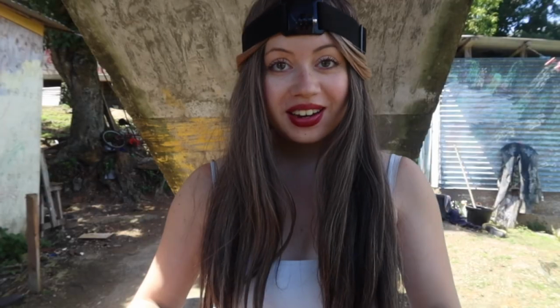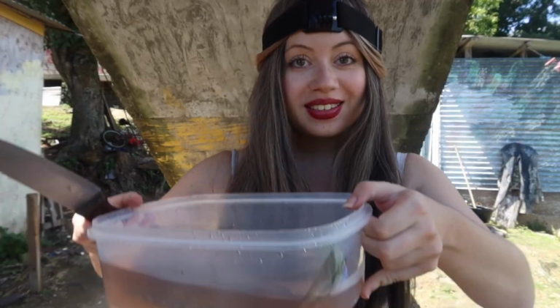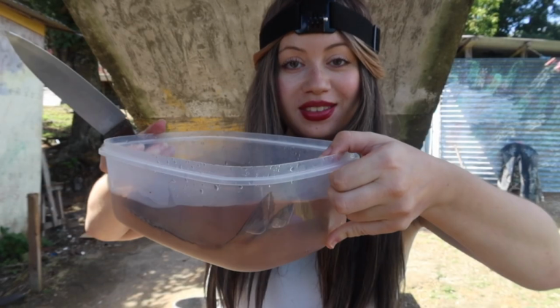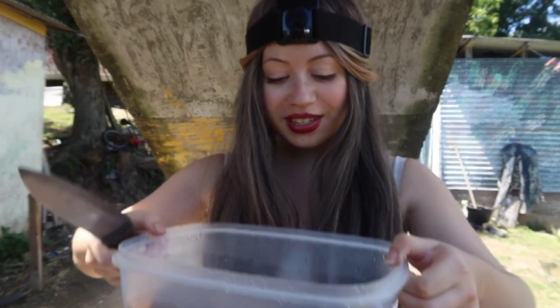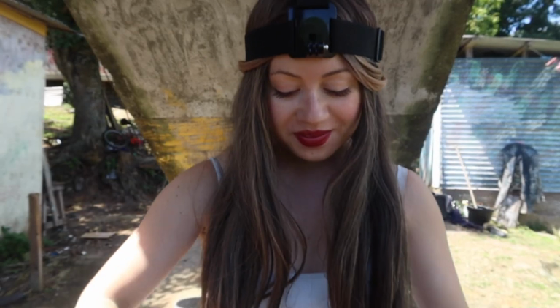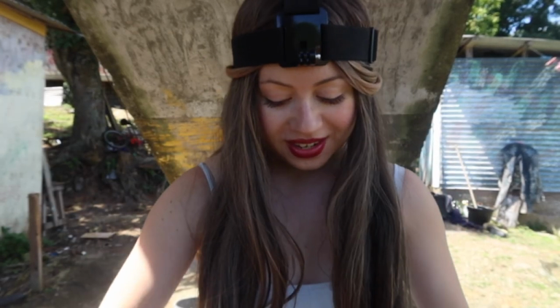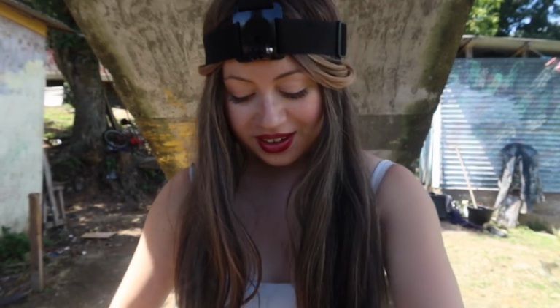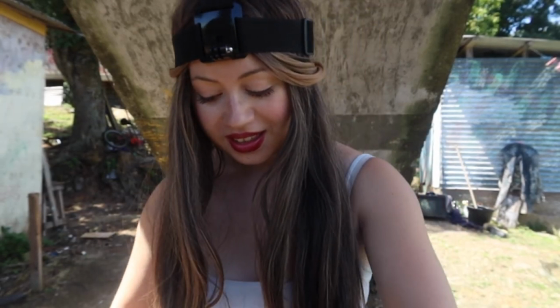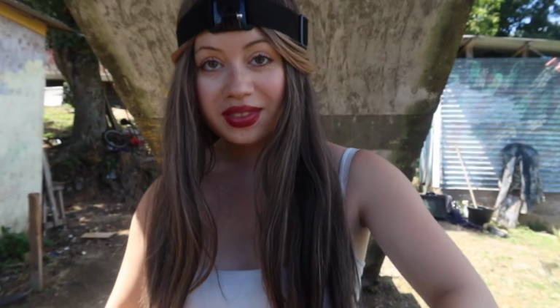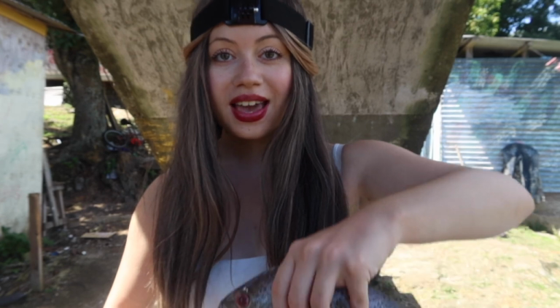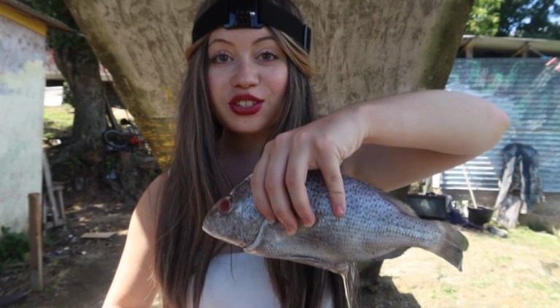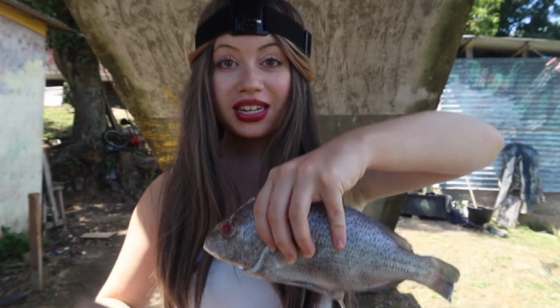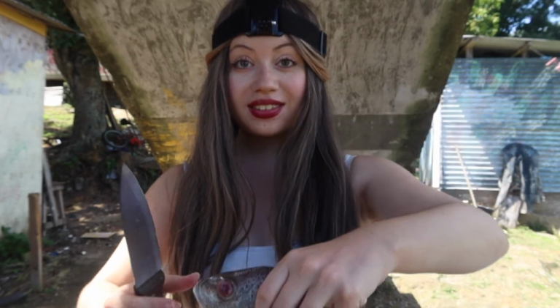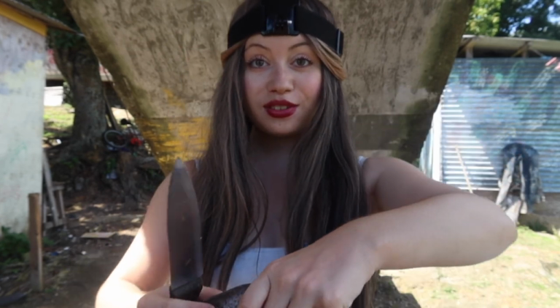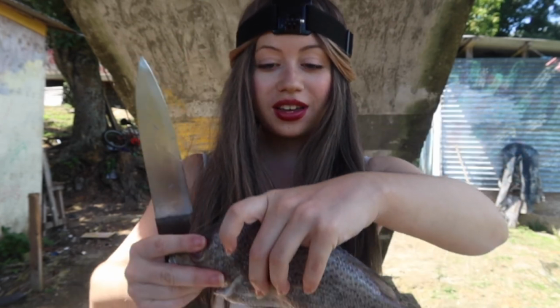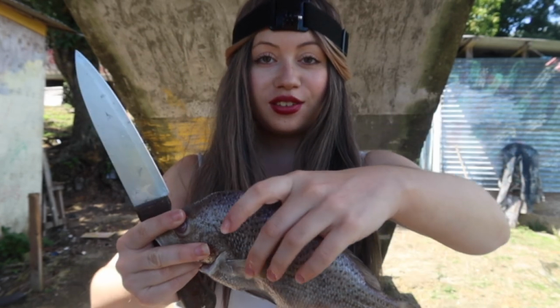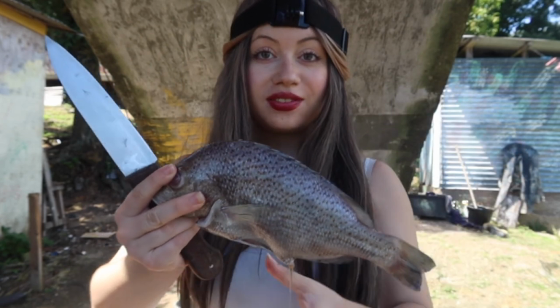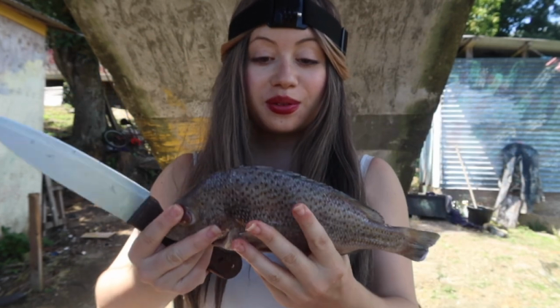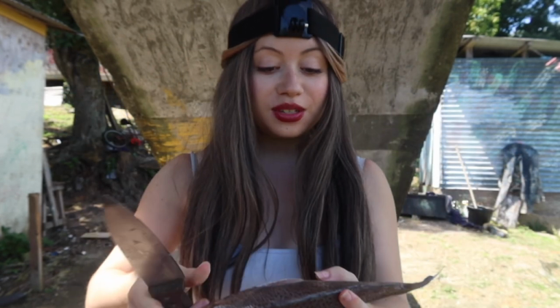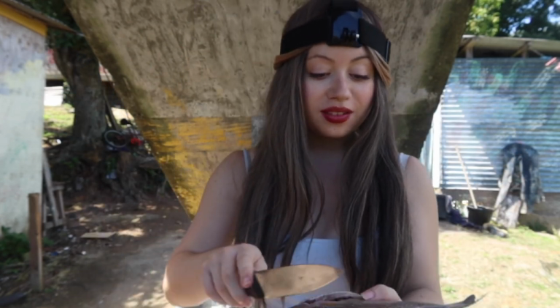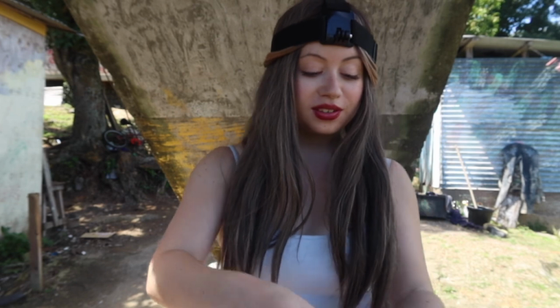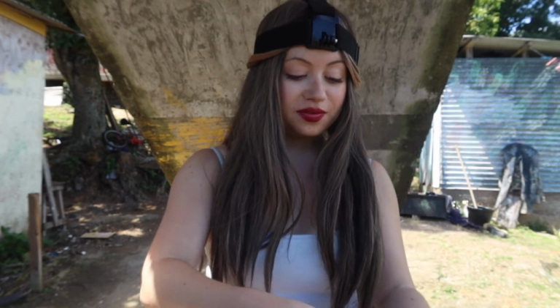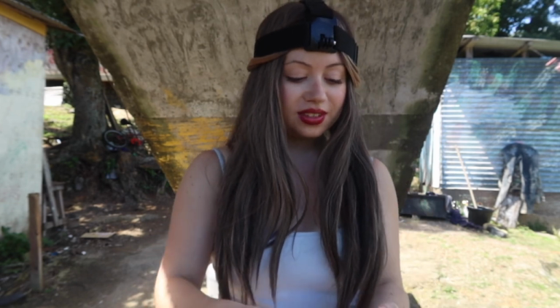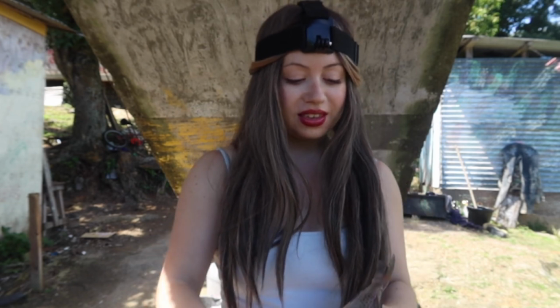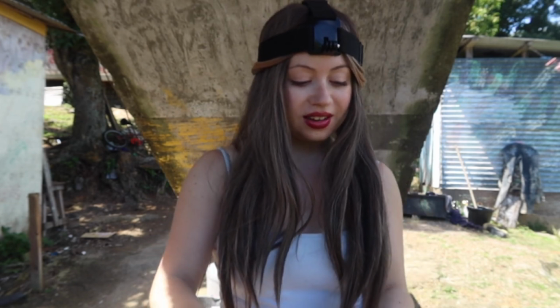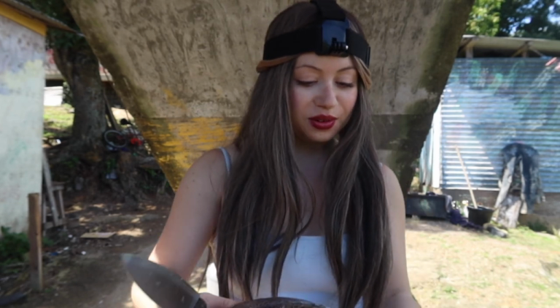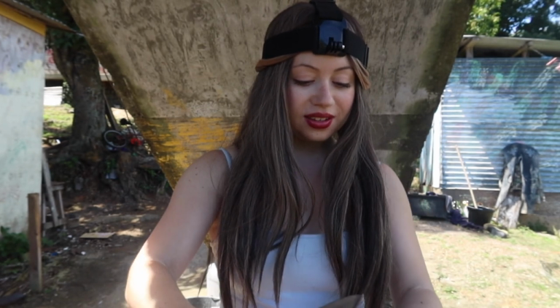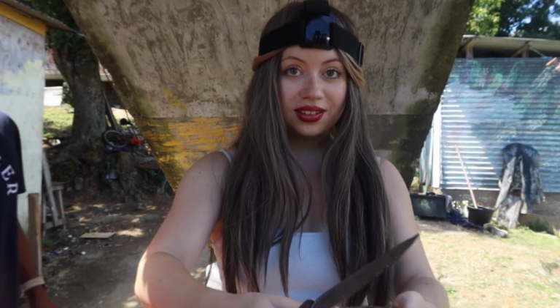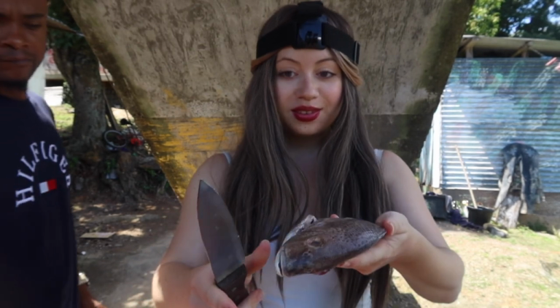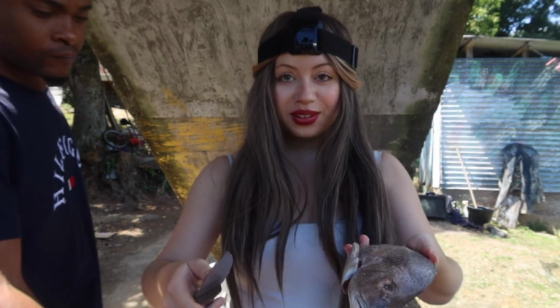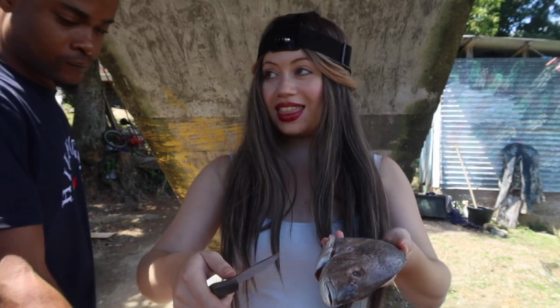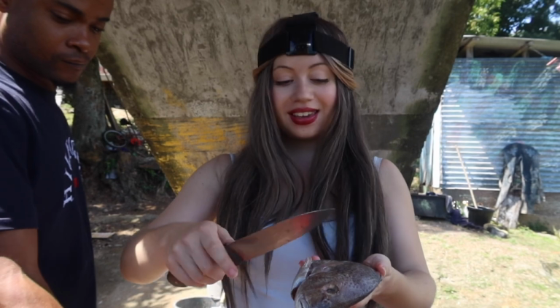All right, so I brought the two fish out and now I'm going to start scaling them. This time I'm going to try it with the knife — last time I used a fork. So if the knife doesn't work, we're going to switch back to the fork. I've got to hold it how they told me to hold it.